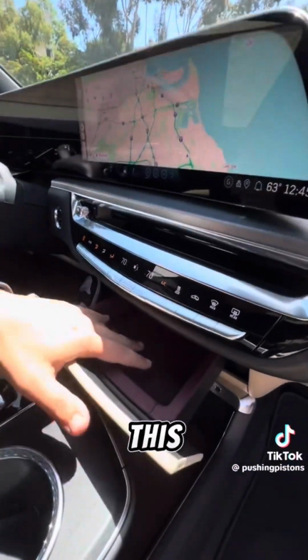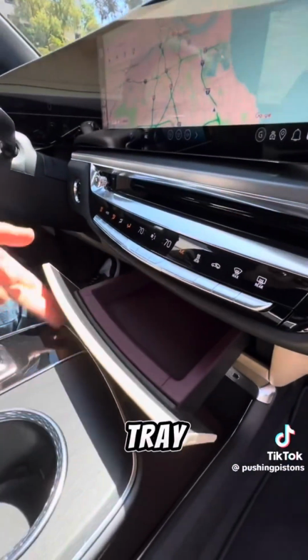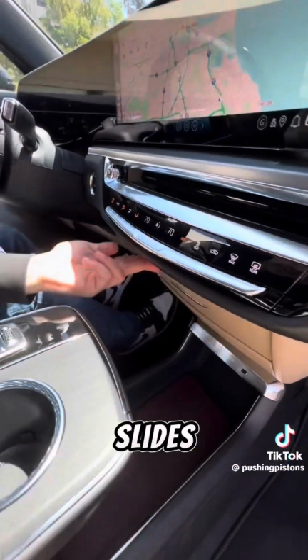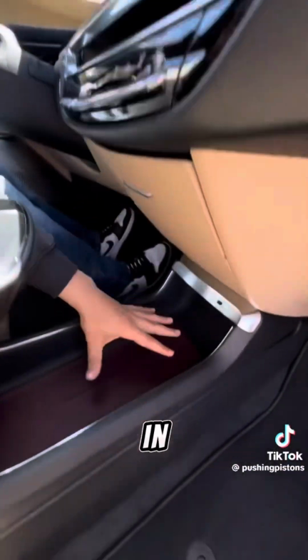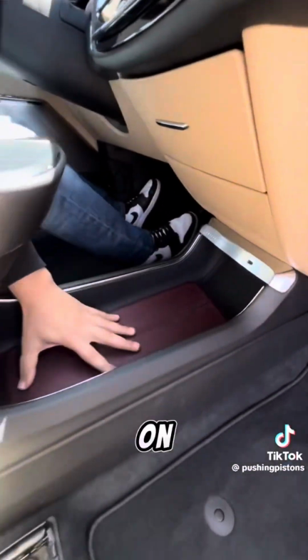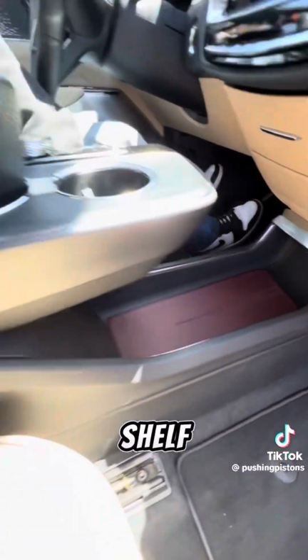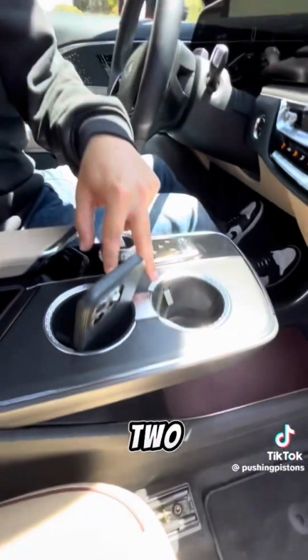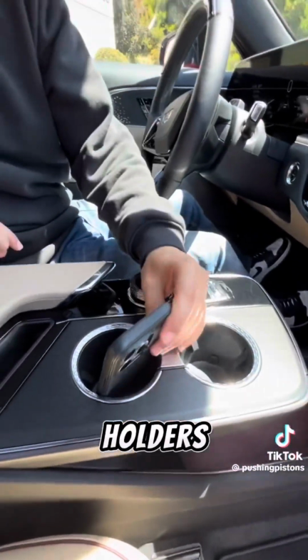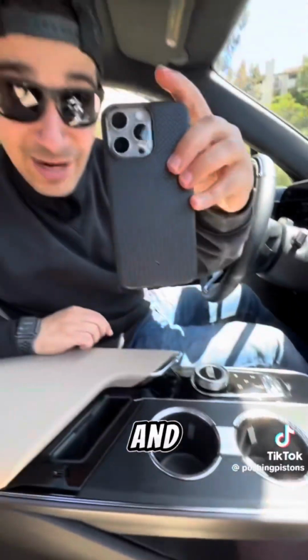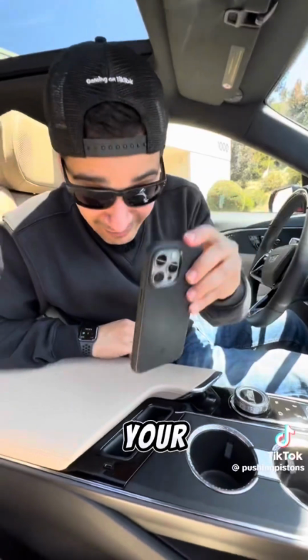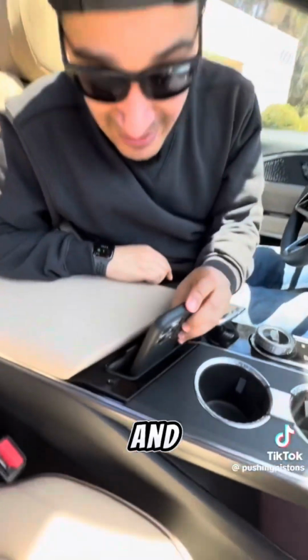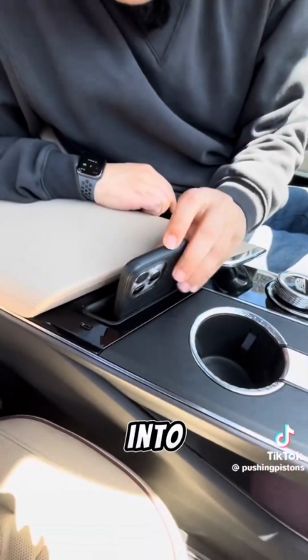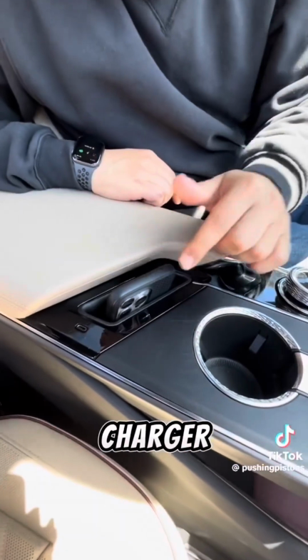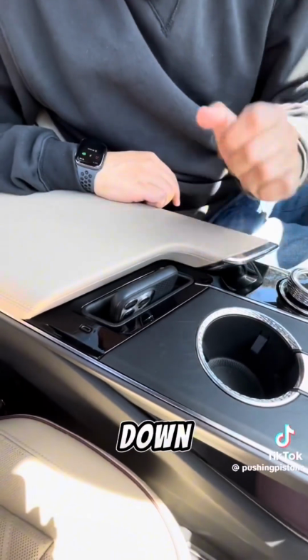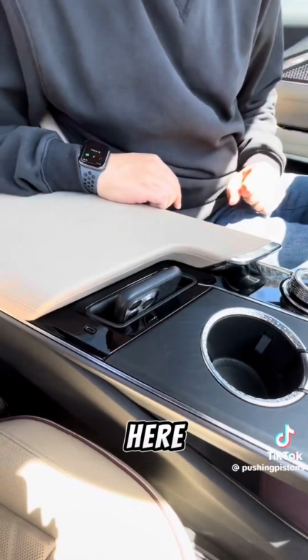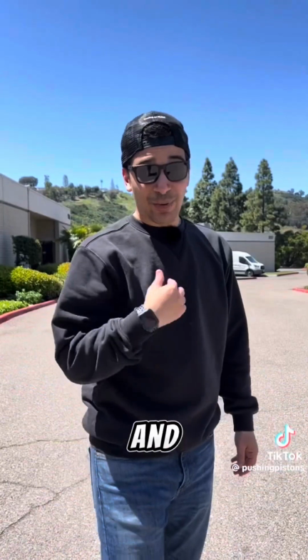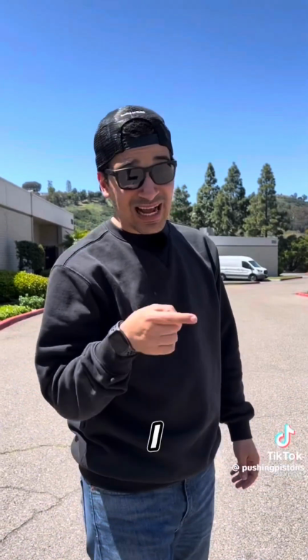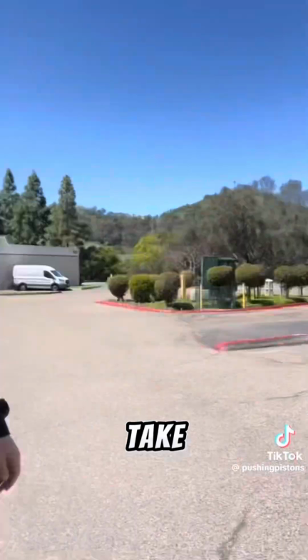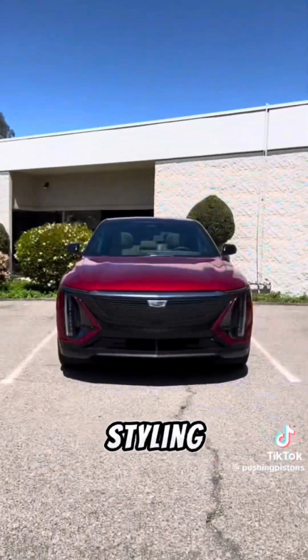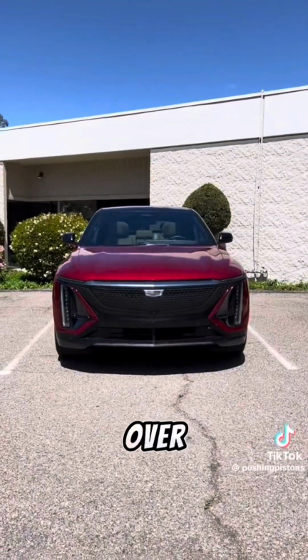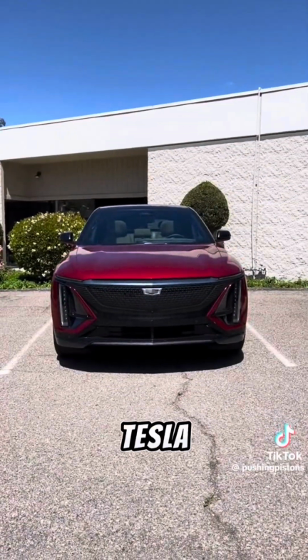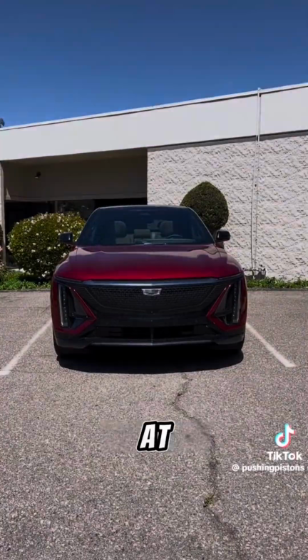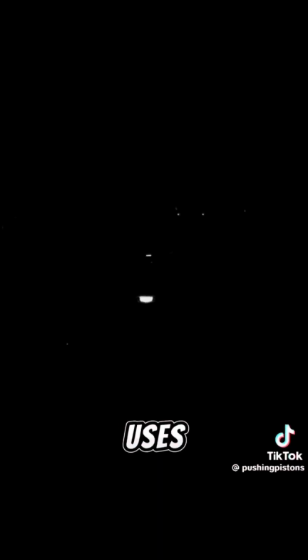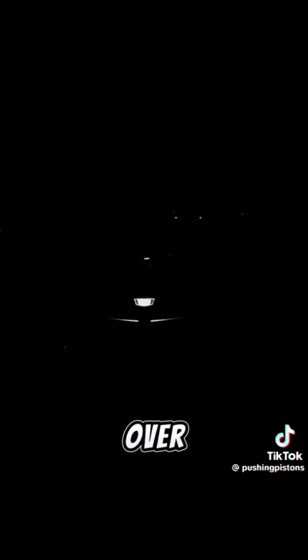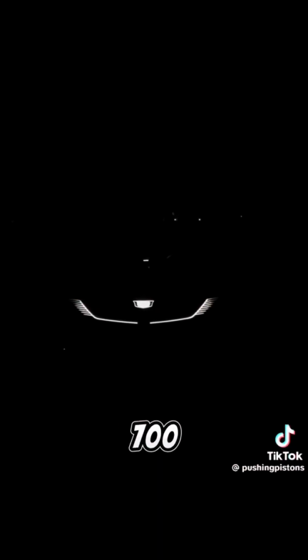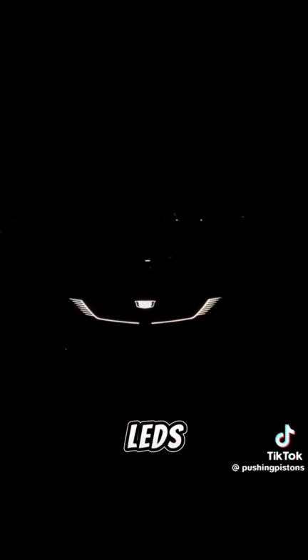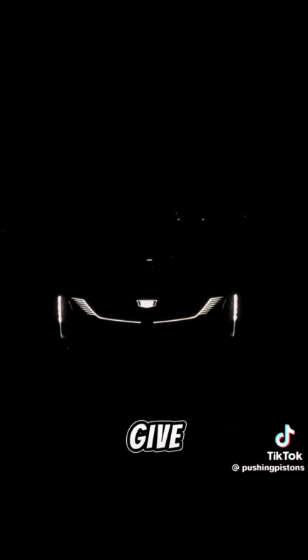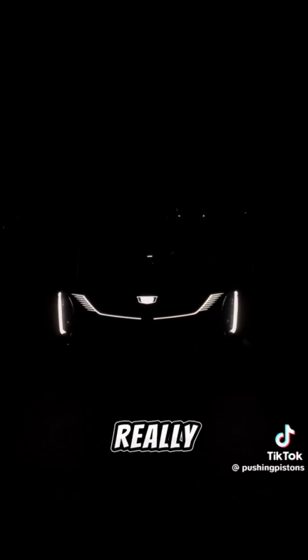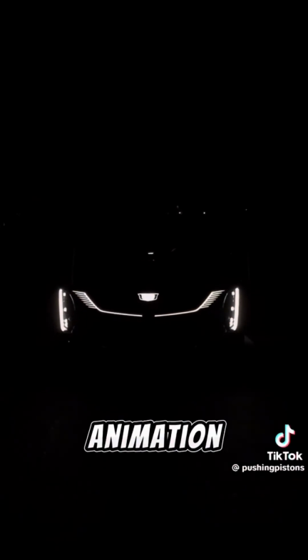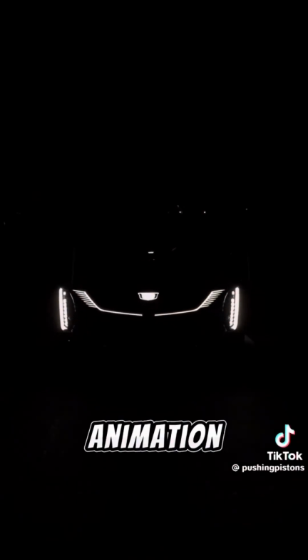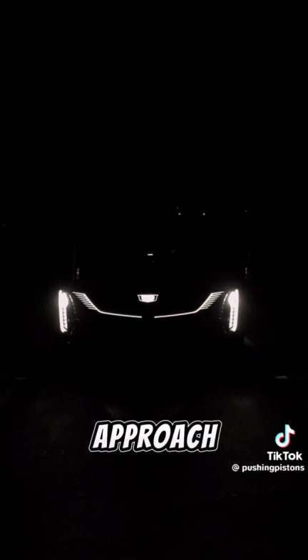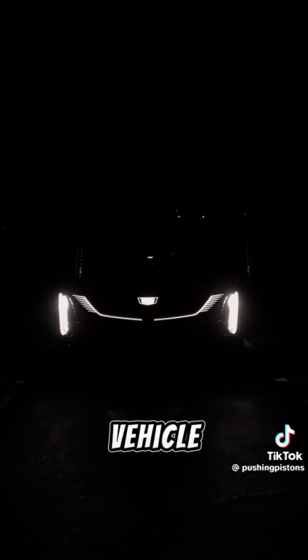You get this leather tray that slides in, leather on the shelf, two cup holders, and you can slide your phone into the wireless charger down here. I take this styling over a Tesla because at night it uses over 700 LEDs to give you this really cool animation when you approach the vehicle.